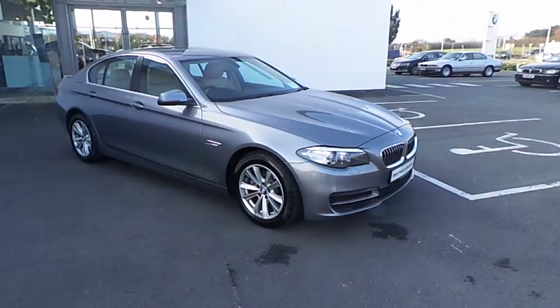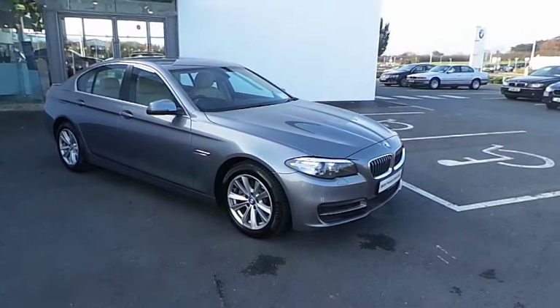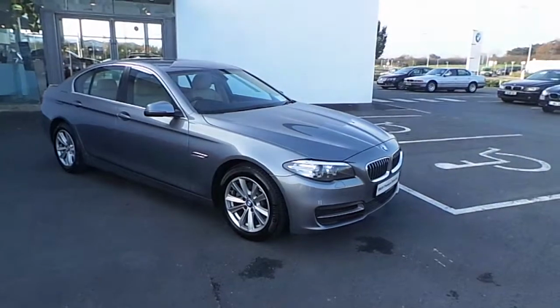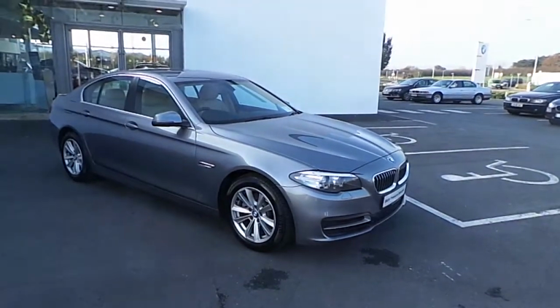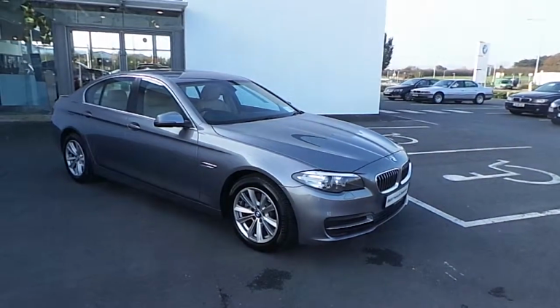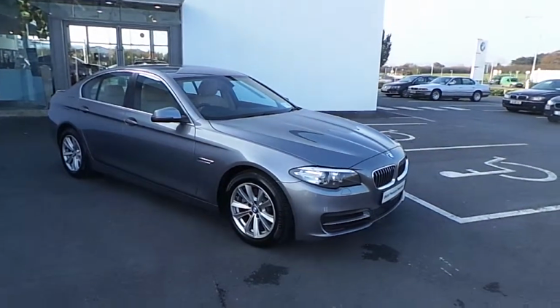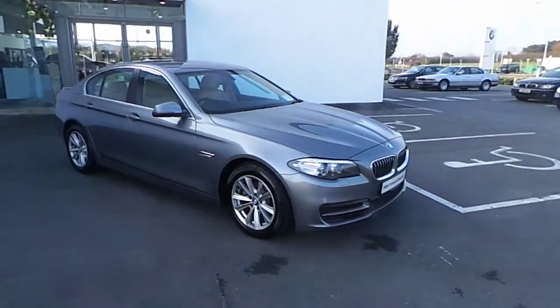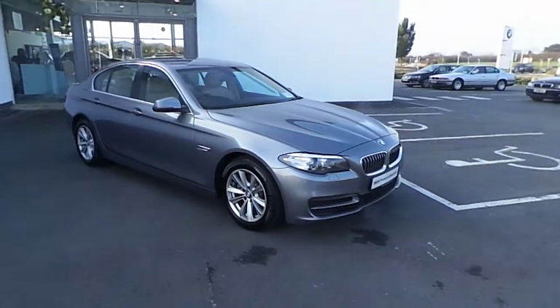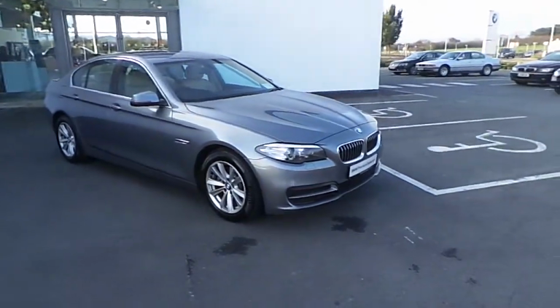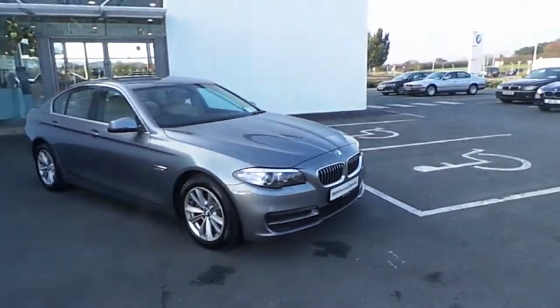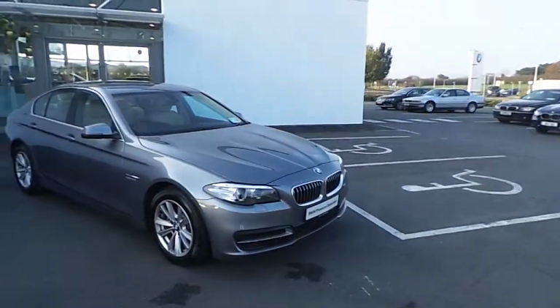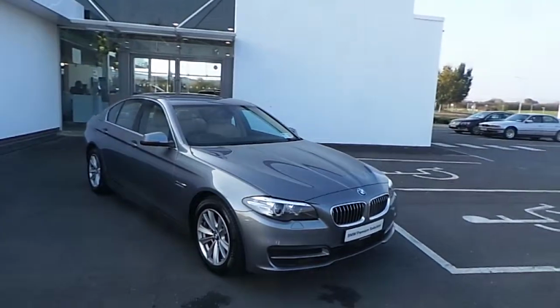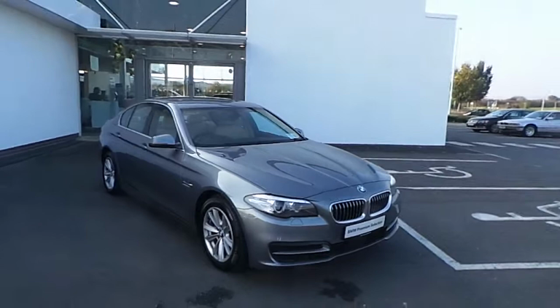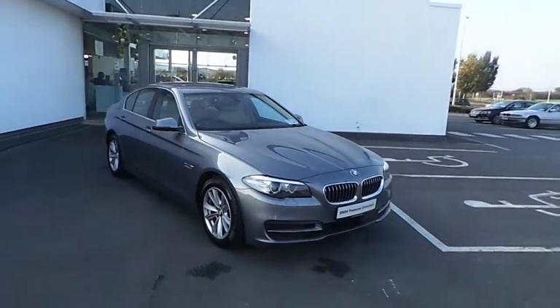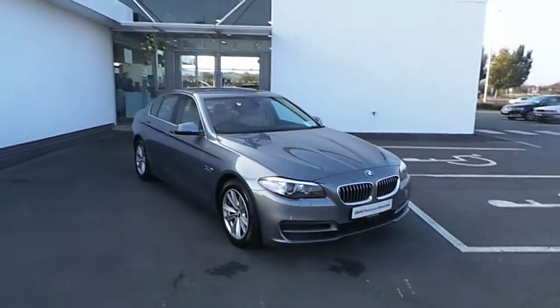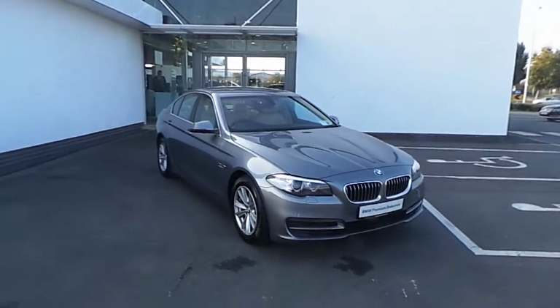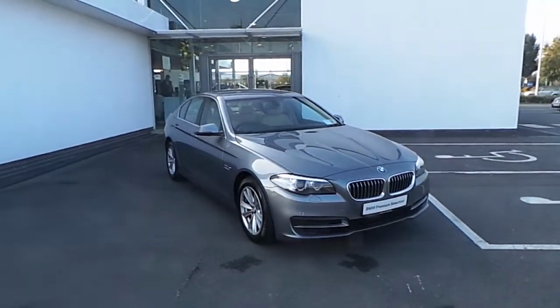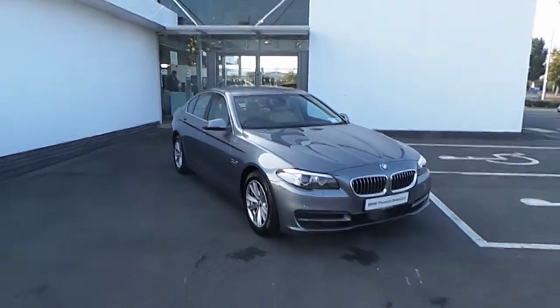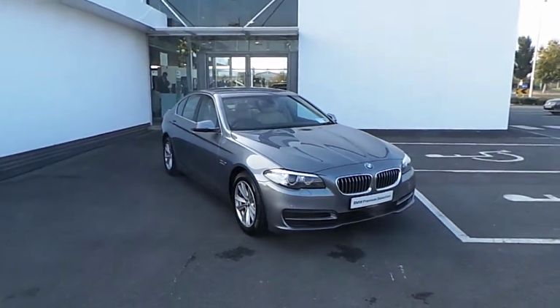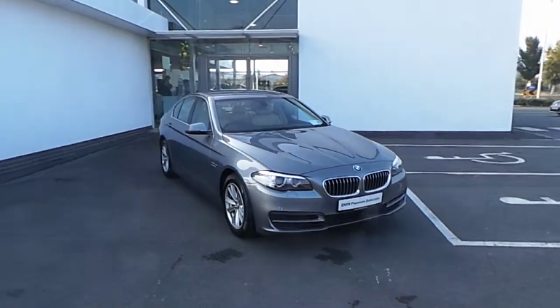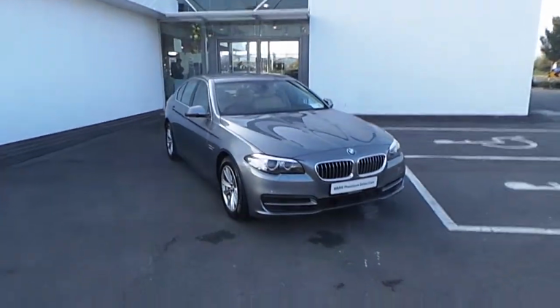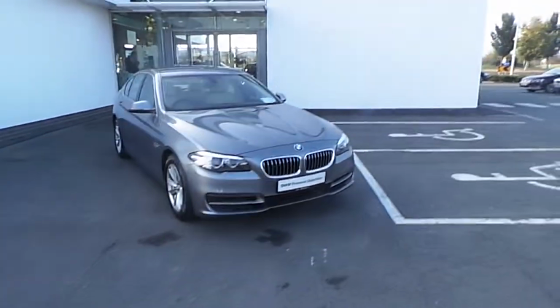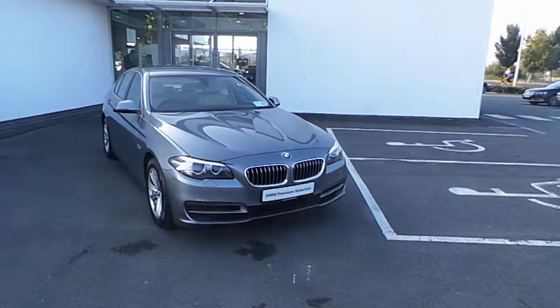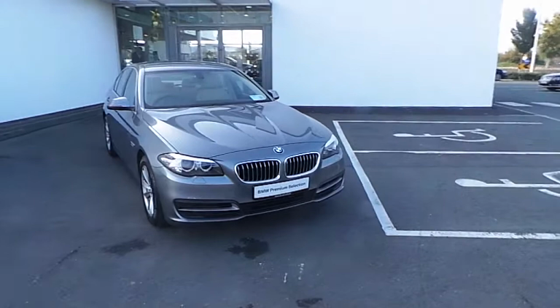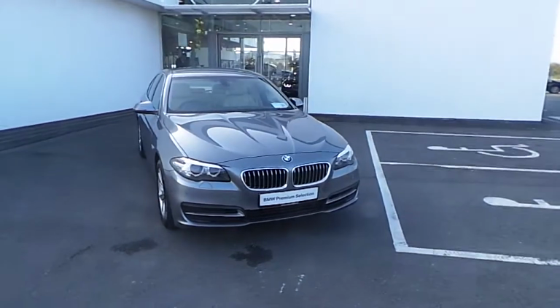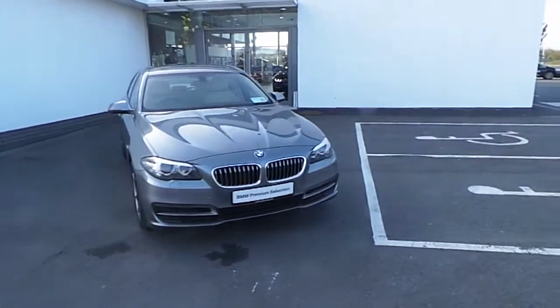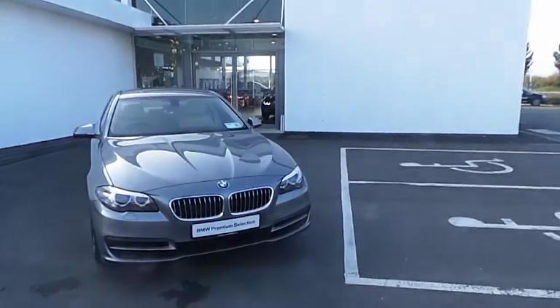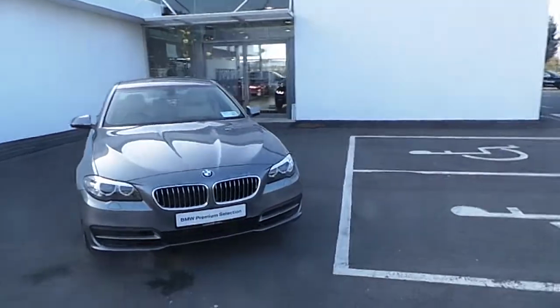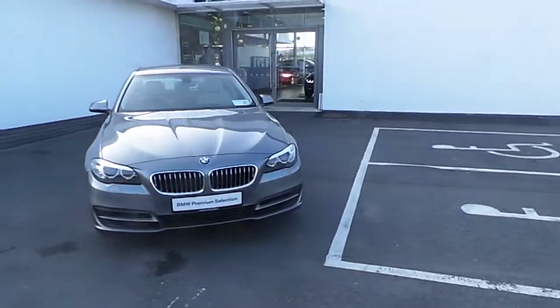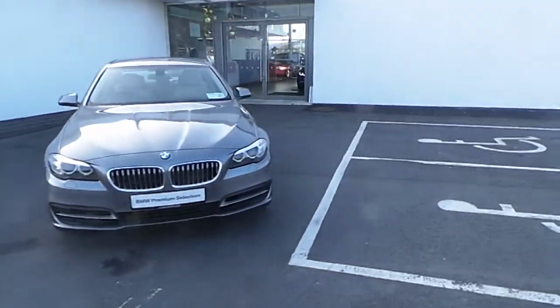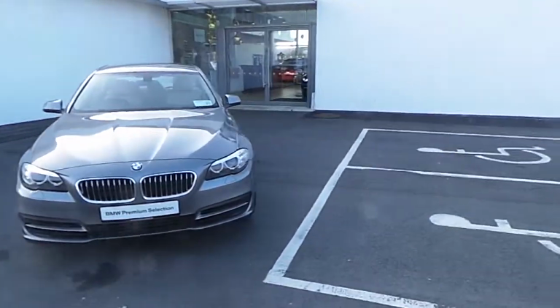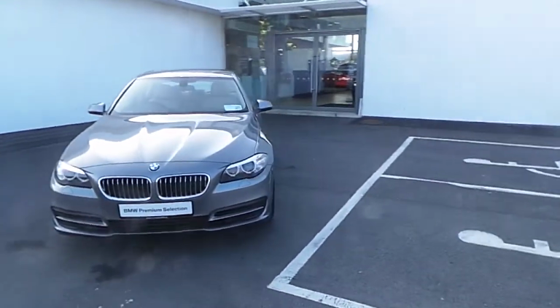Just to recap: this is a 141 518D SE finished in space grey, with just over 34,000 kilometres on the clock, and it's just €200 to tax for the year.